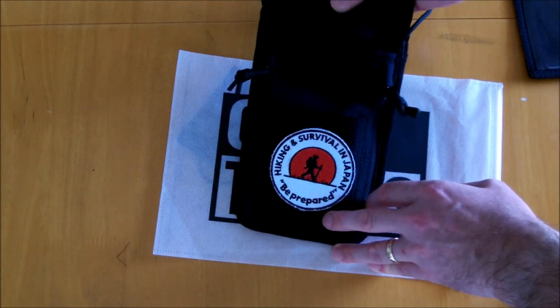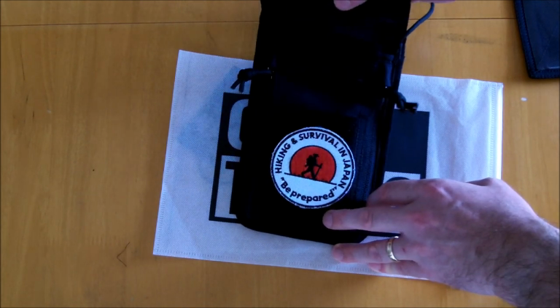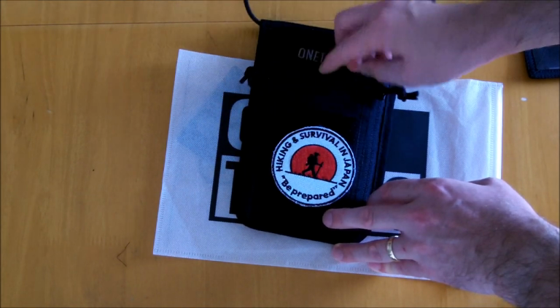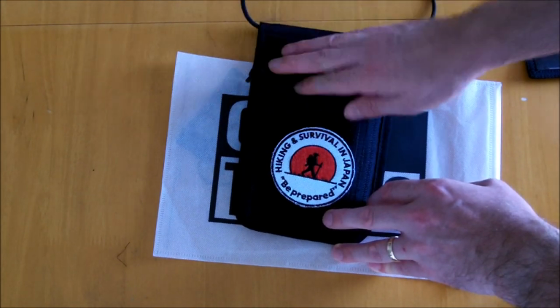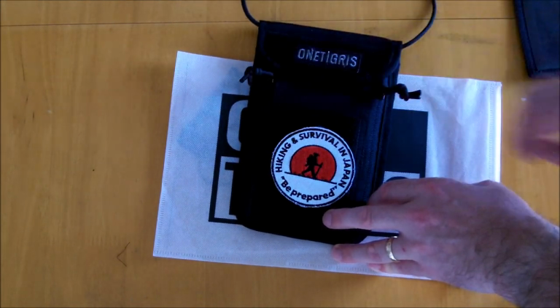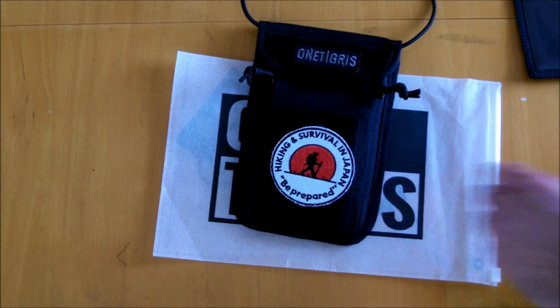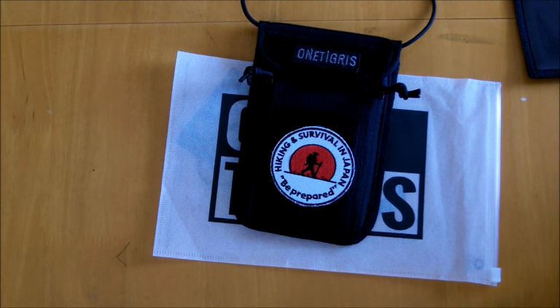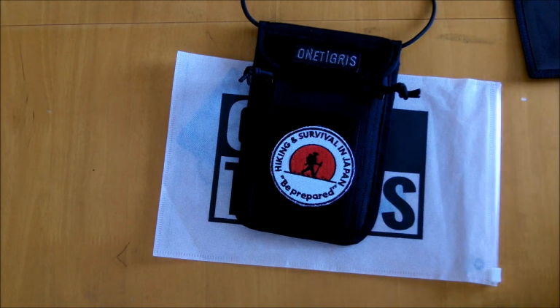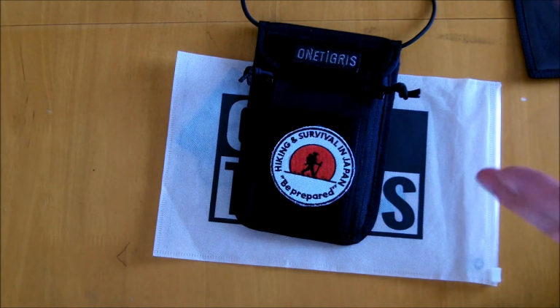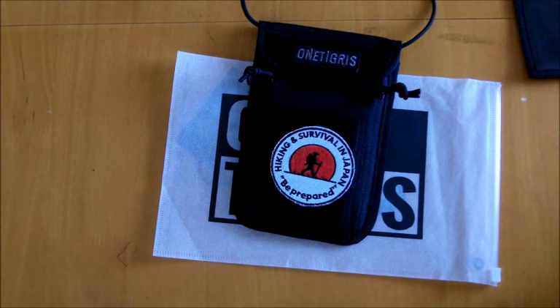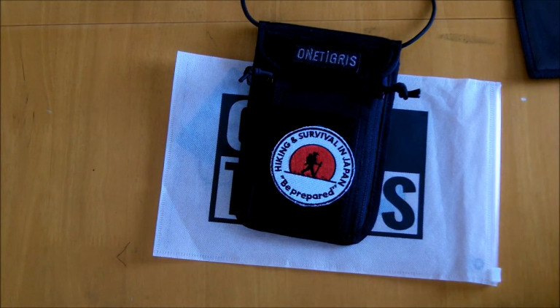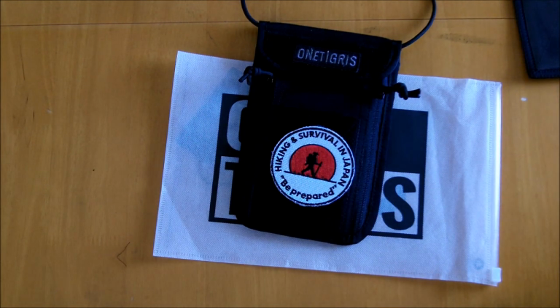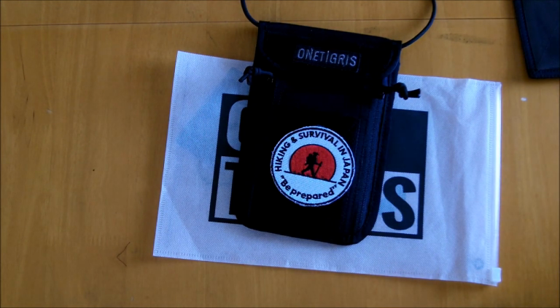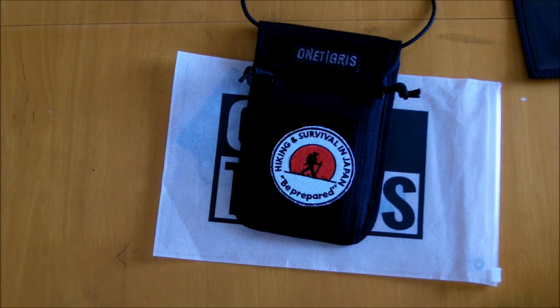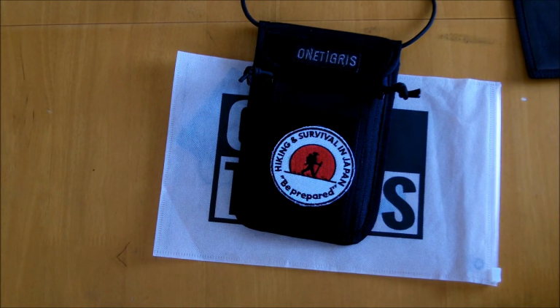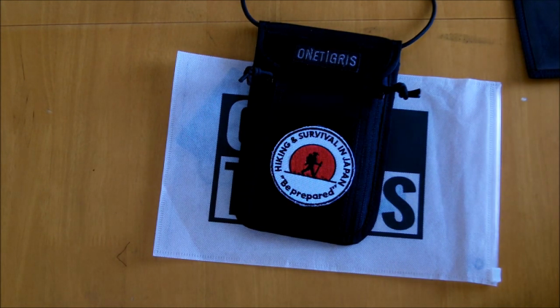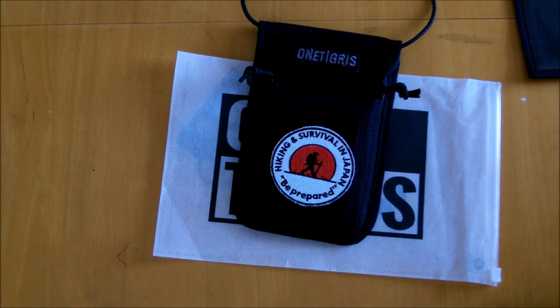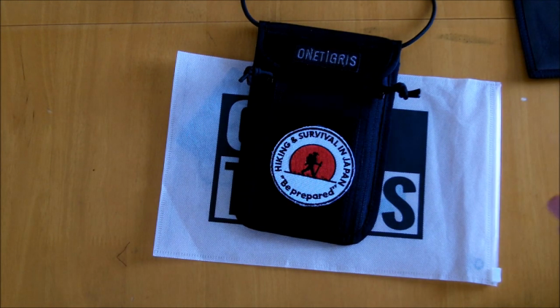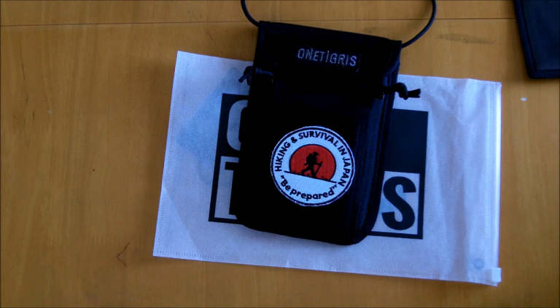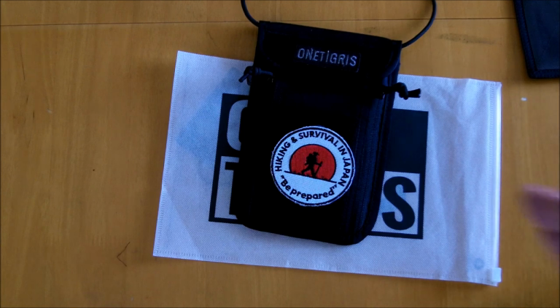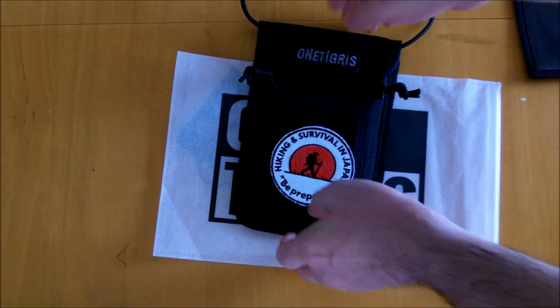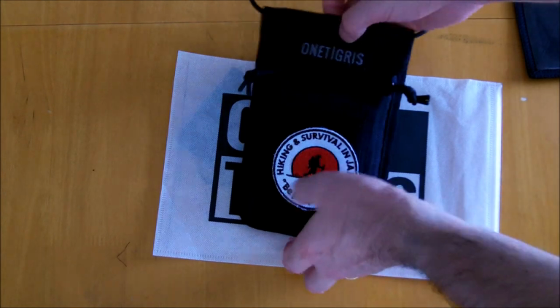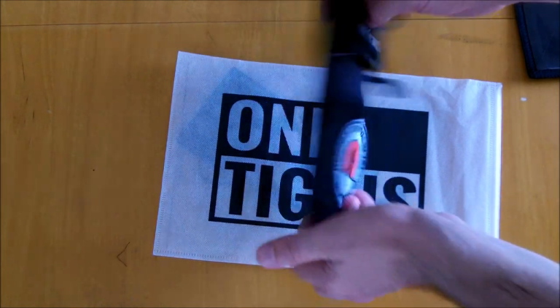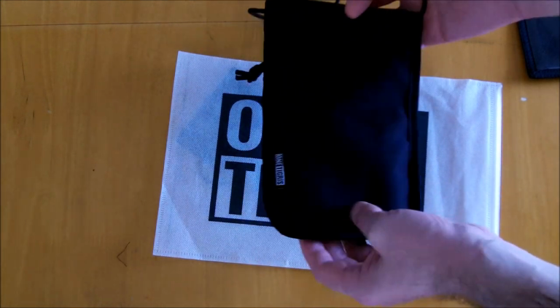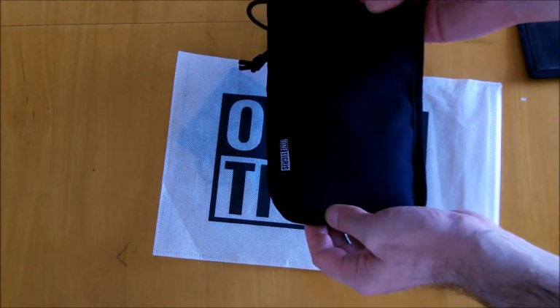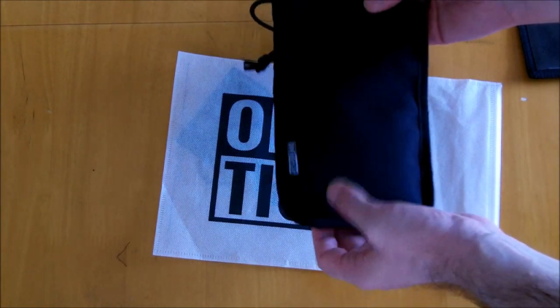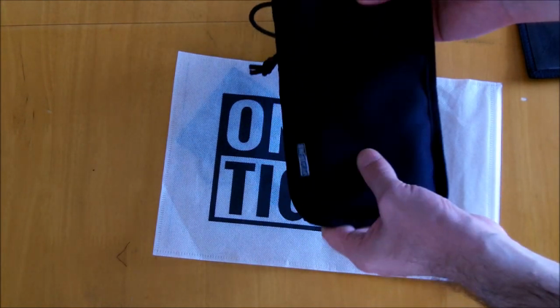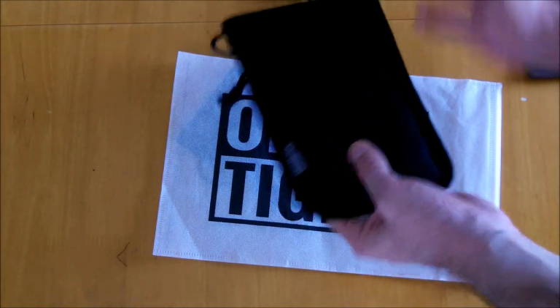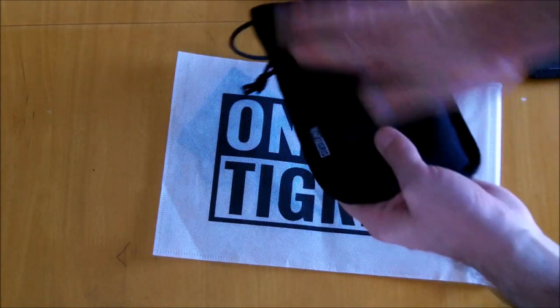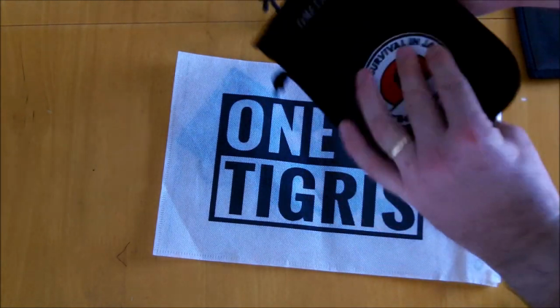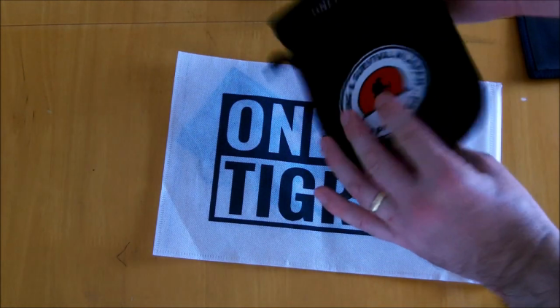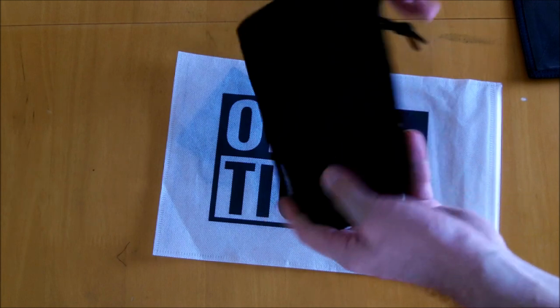The inside of the nylon has a kind of weatherproofing, so this will give you some waterproofing on the actual pouch itself. It is not fully waterproof, but it will at least shed some of the dirt and water that might get onto it.